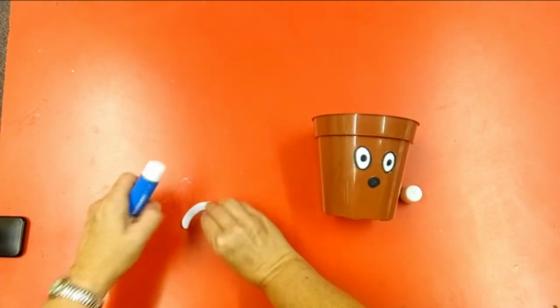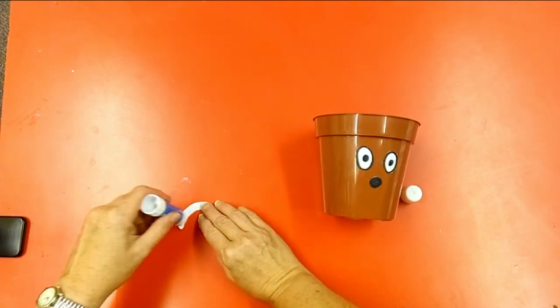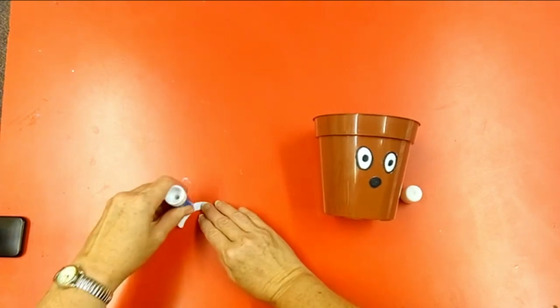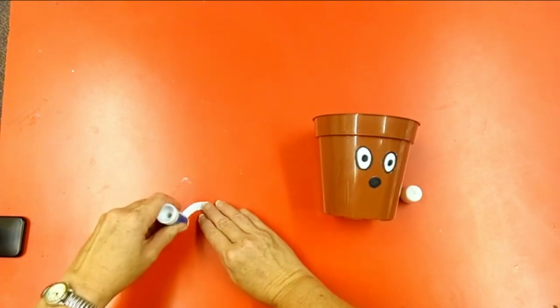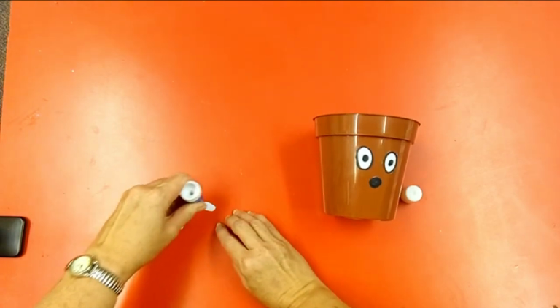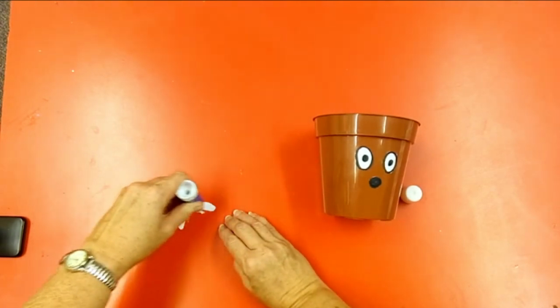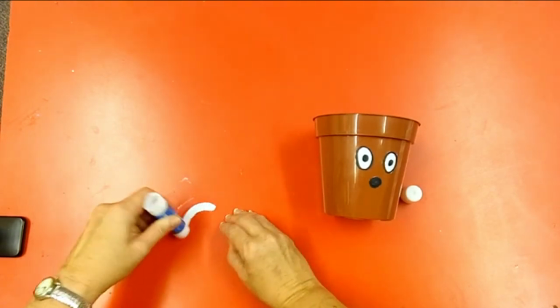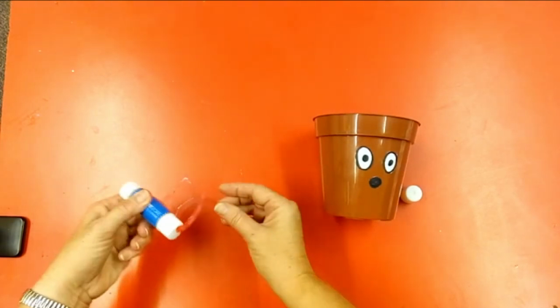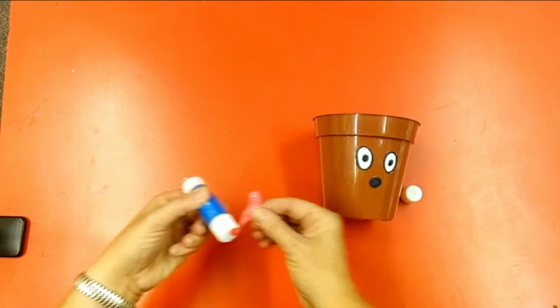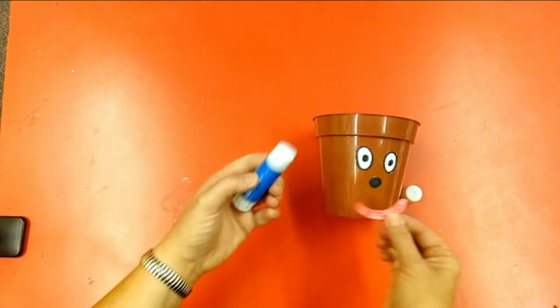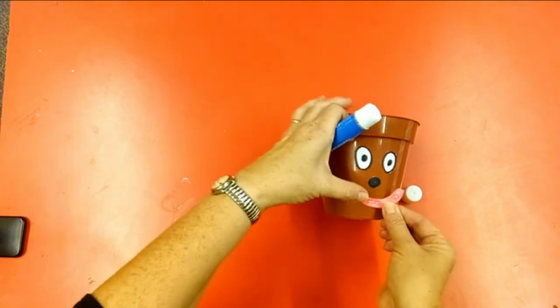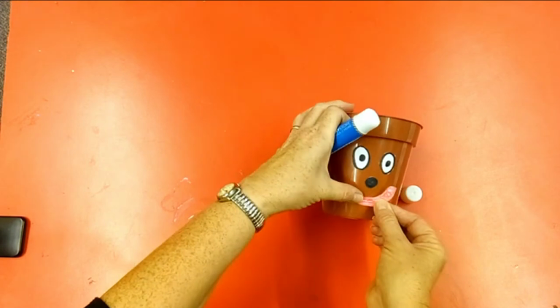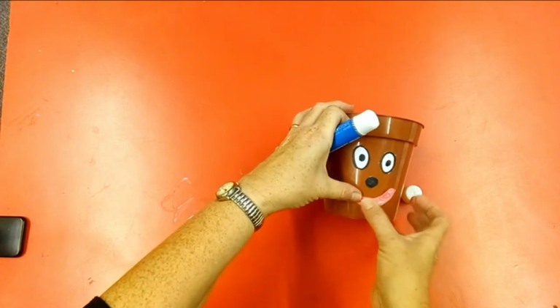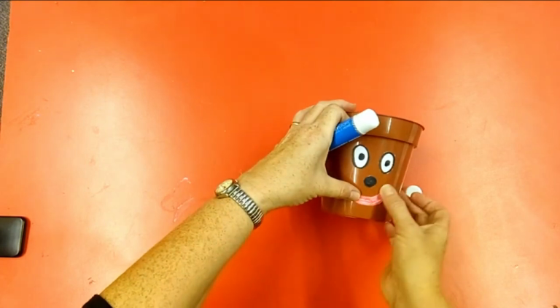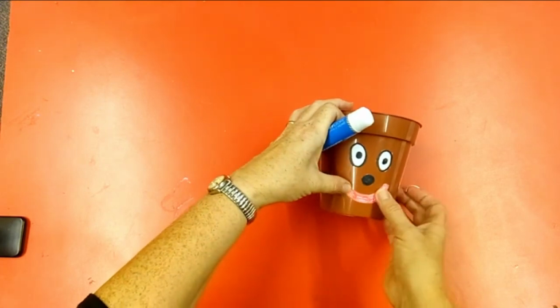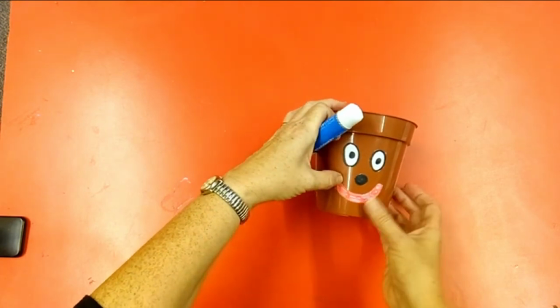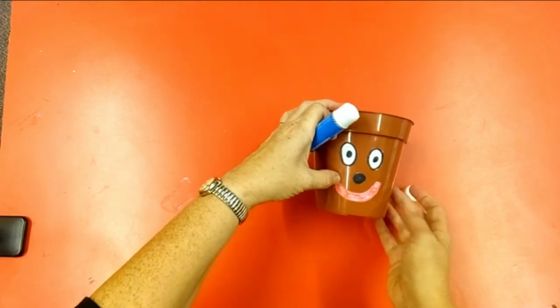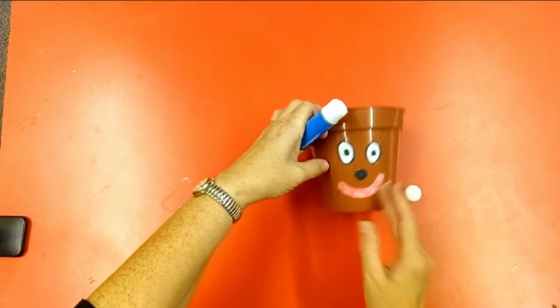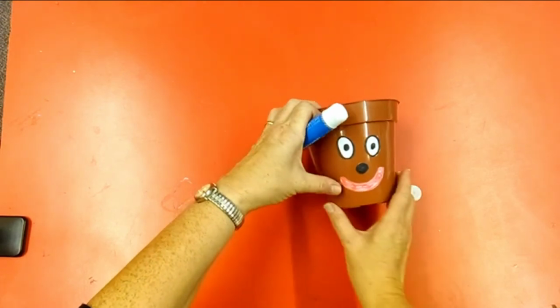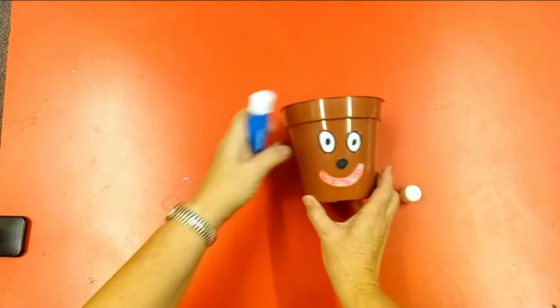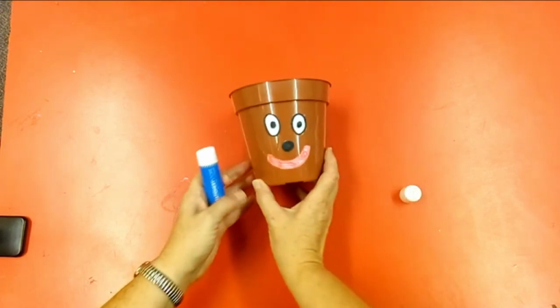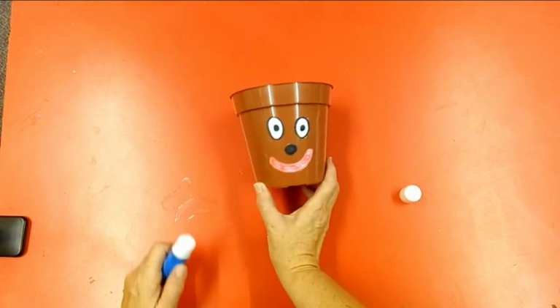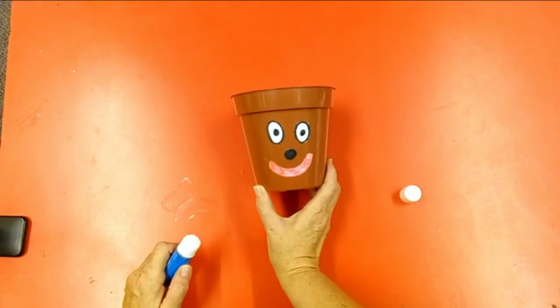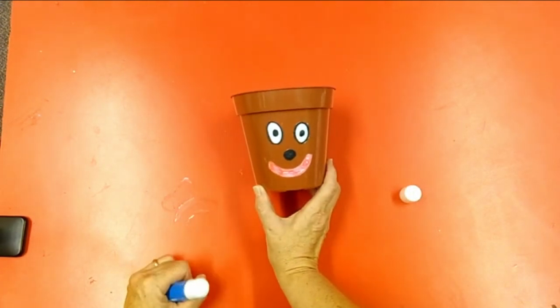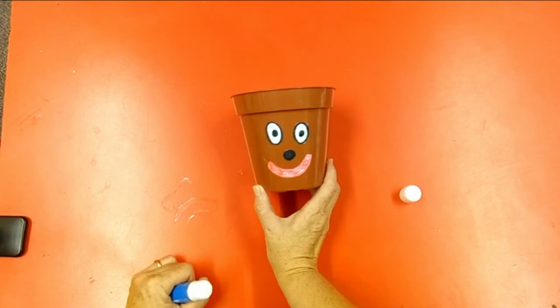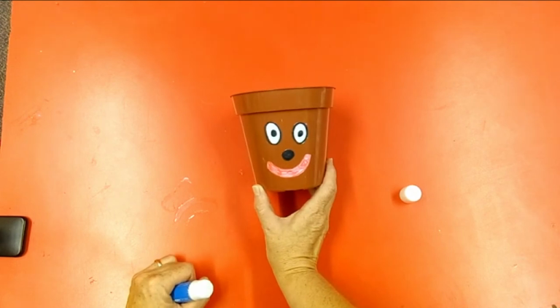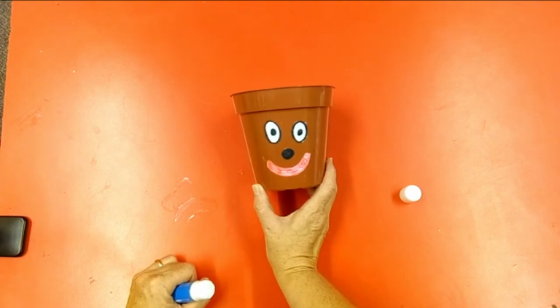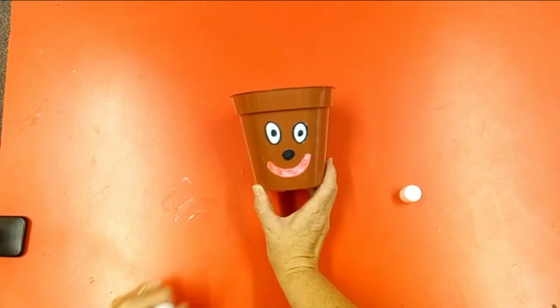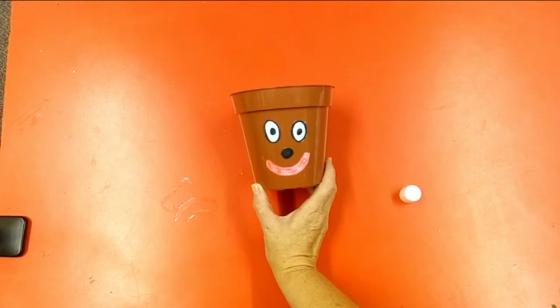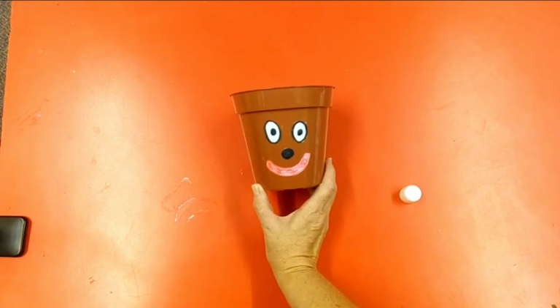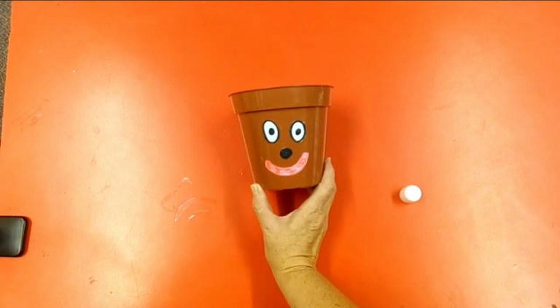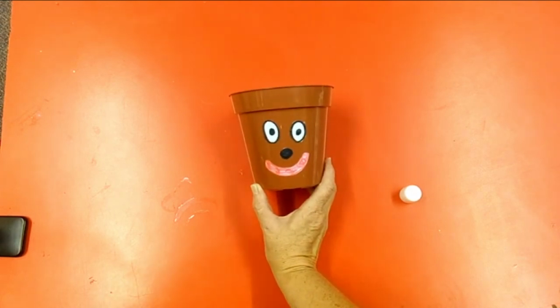If this is going to go outside, I would suggest that you put some varnish on him as well, just on the face. And there is your head ready for your flowerpot person.